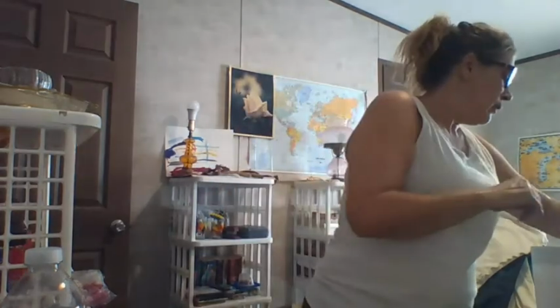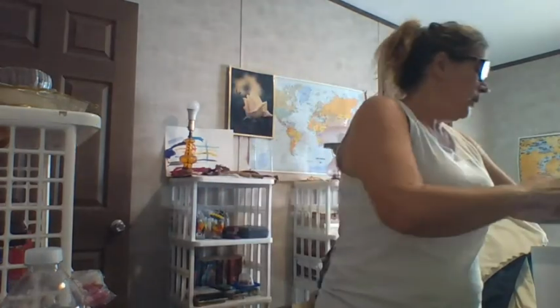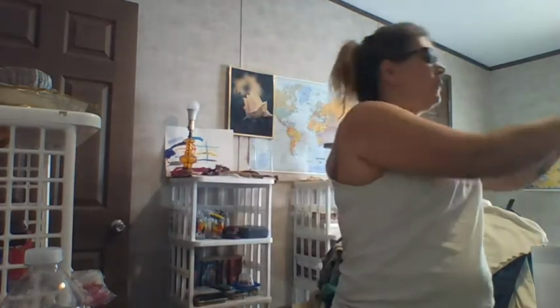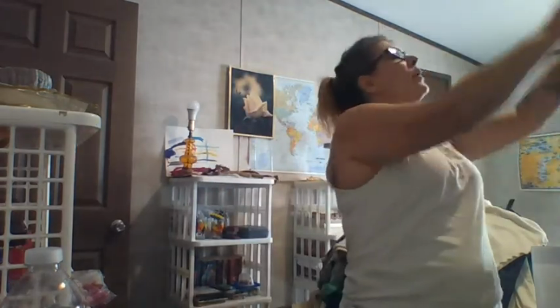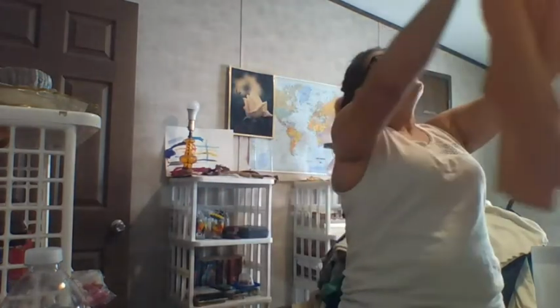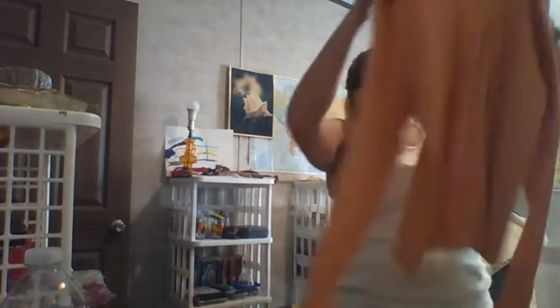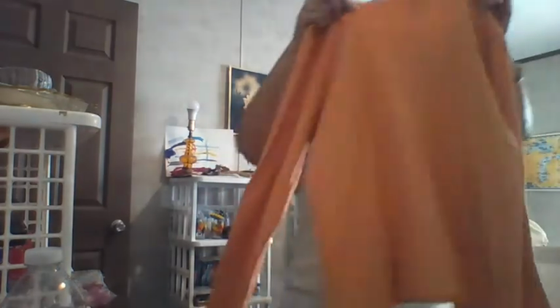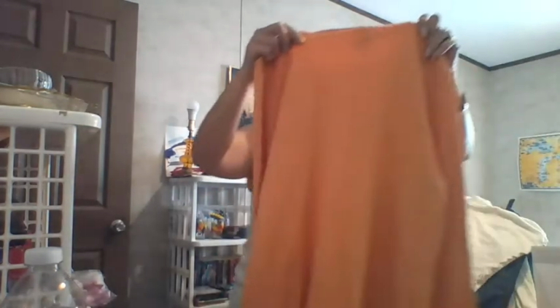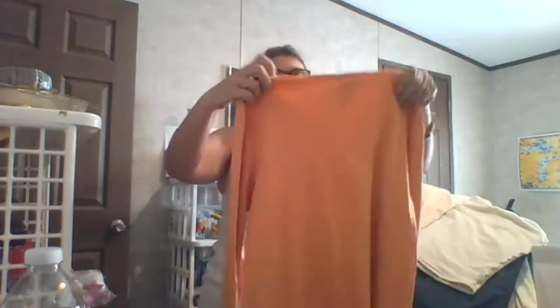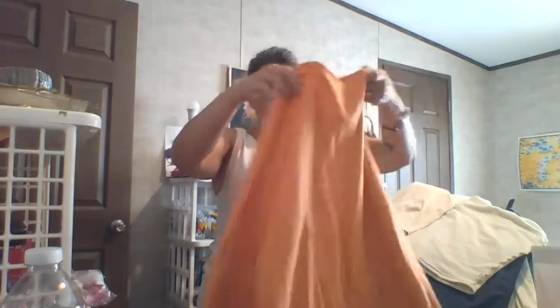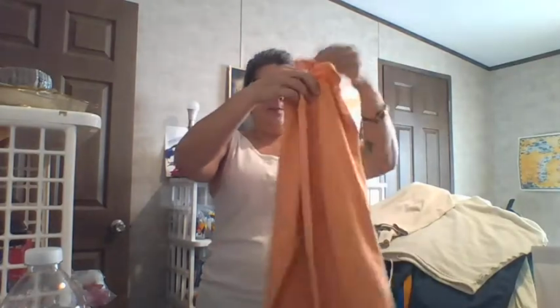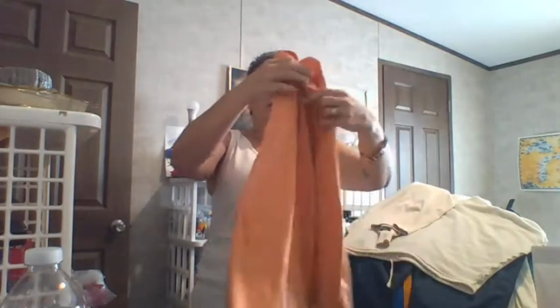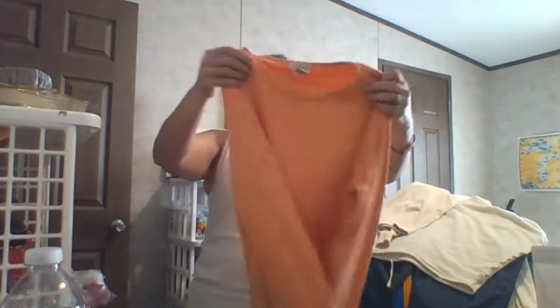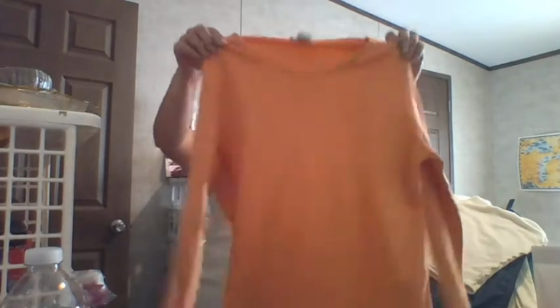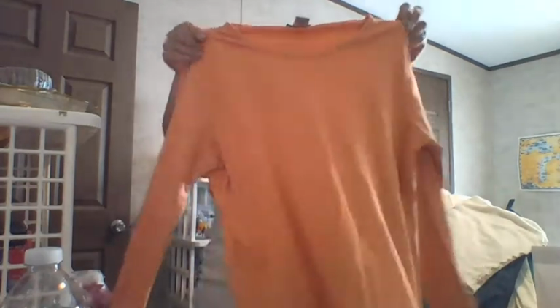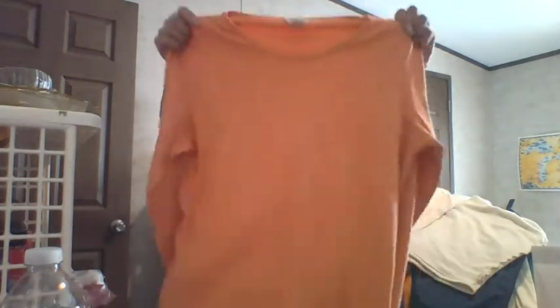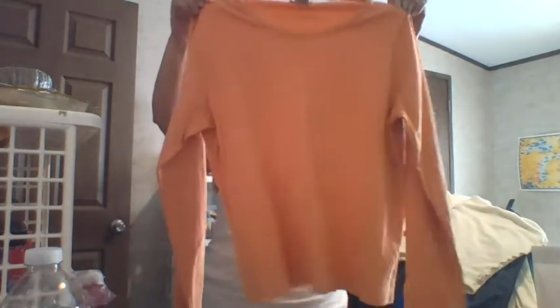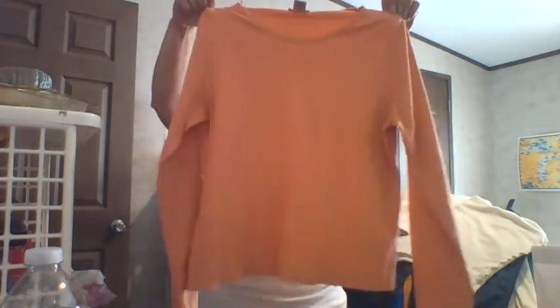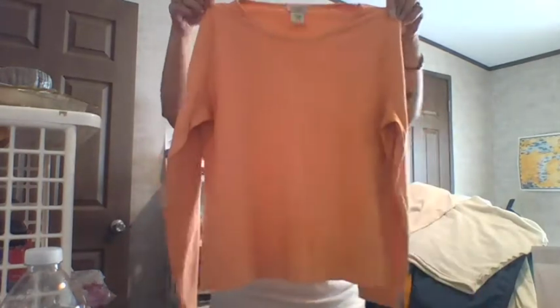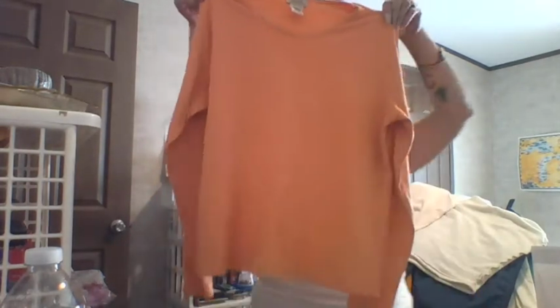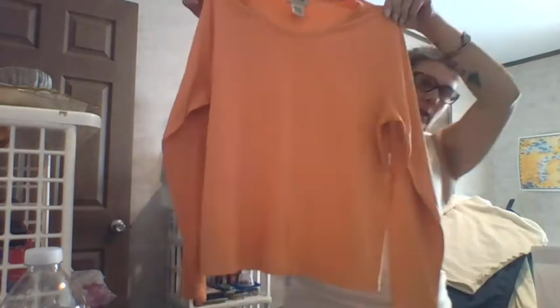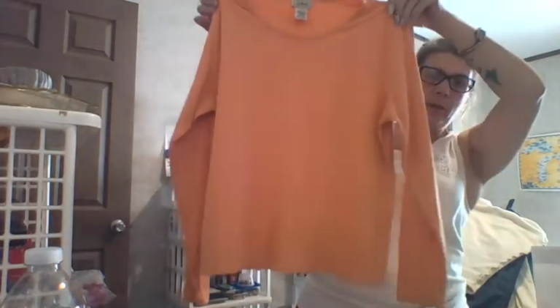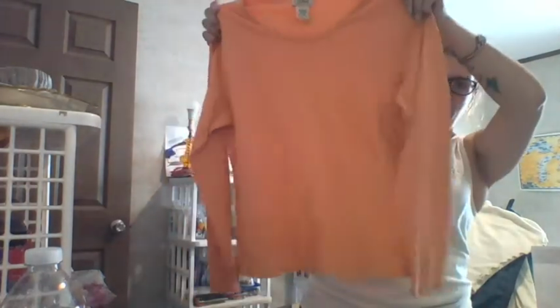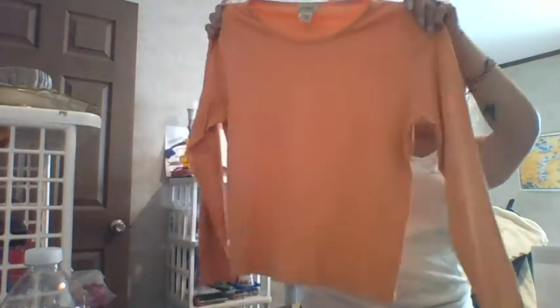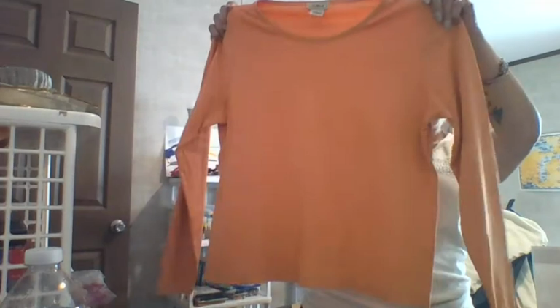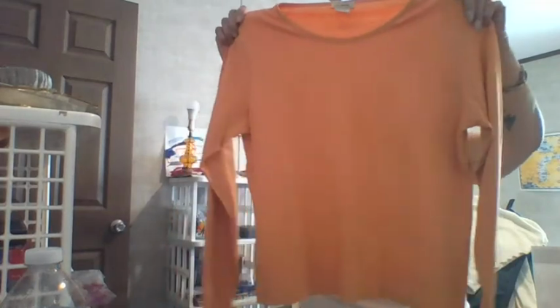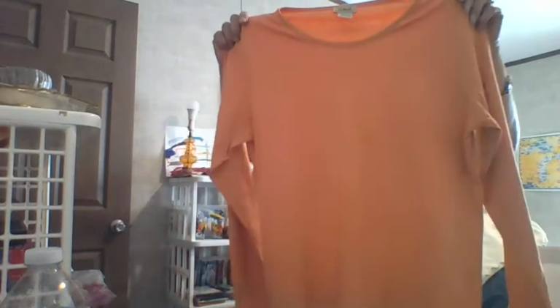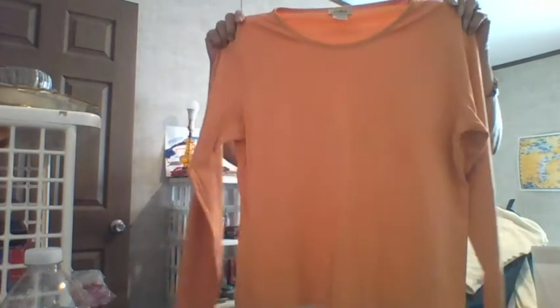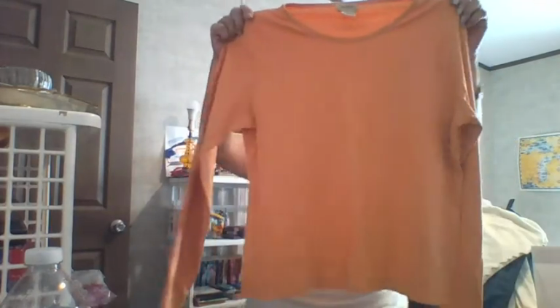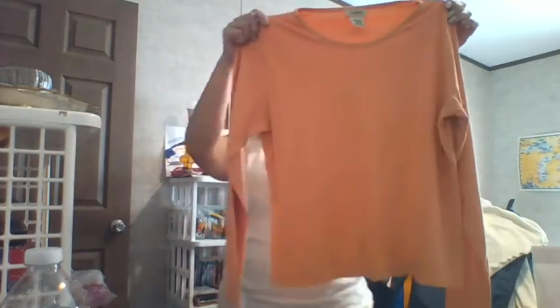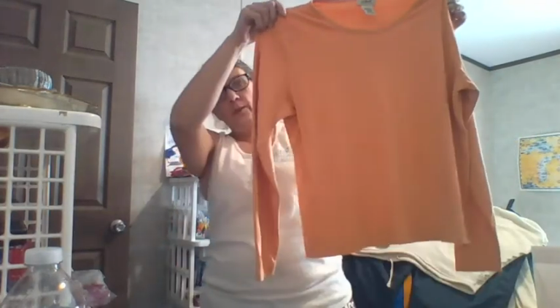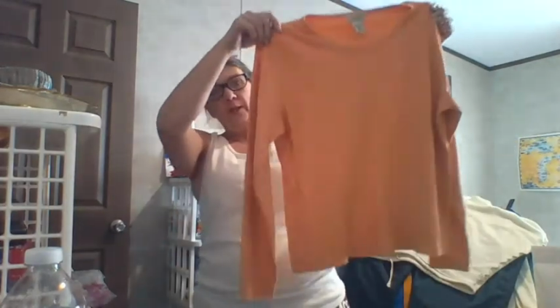We have another LL Bean, women's medium. This is more of a tangling color. Long sleeve tee.